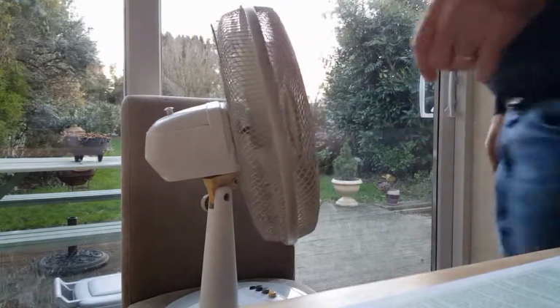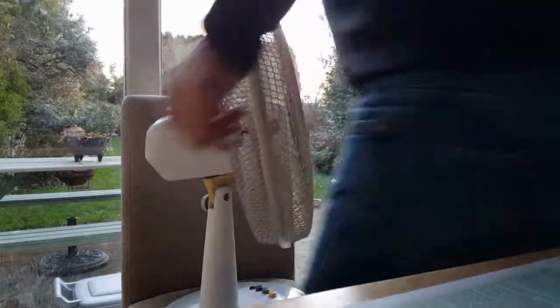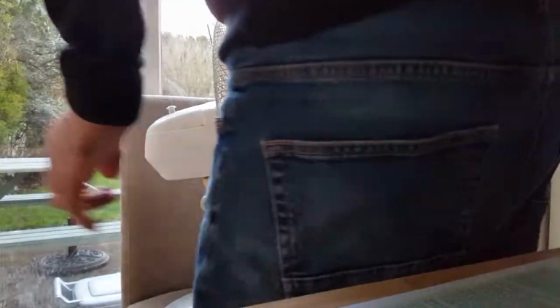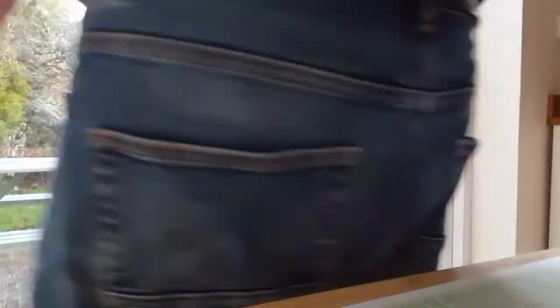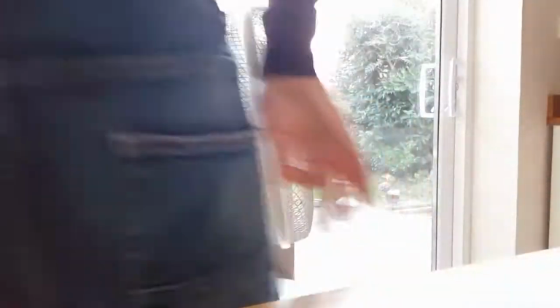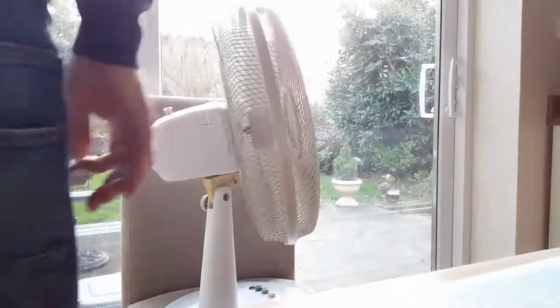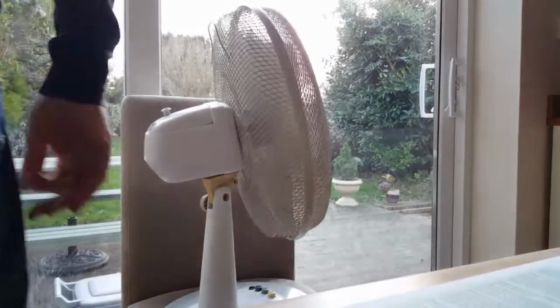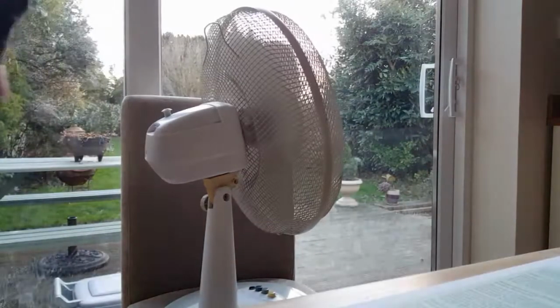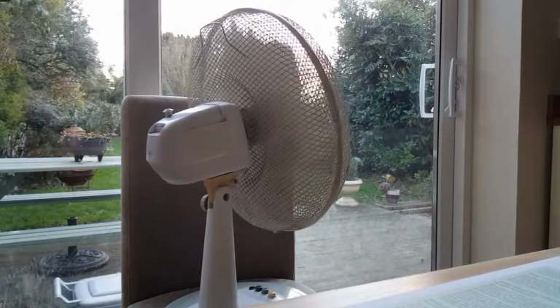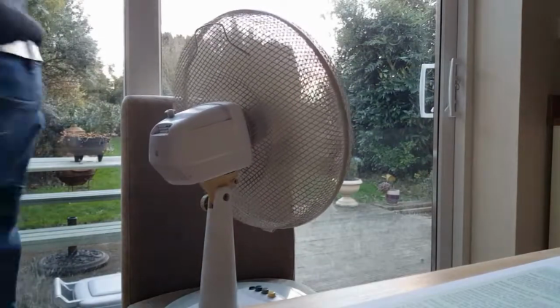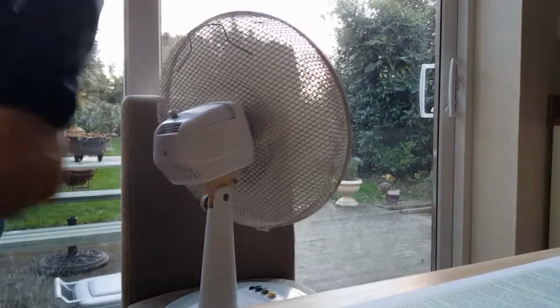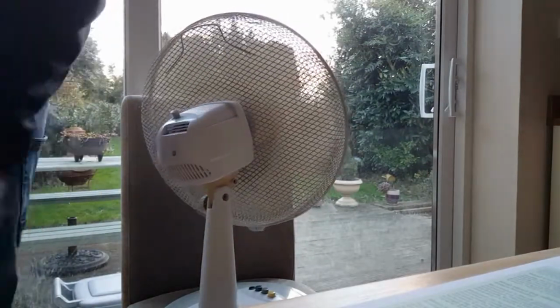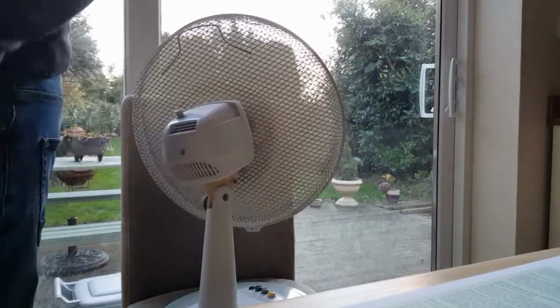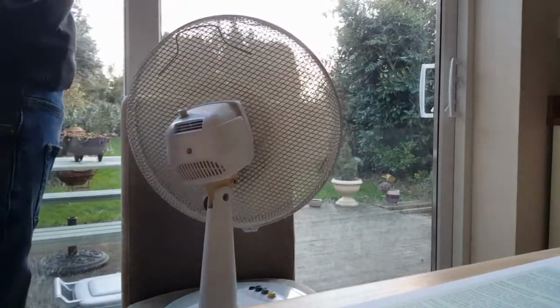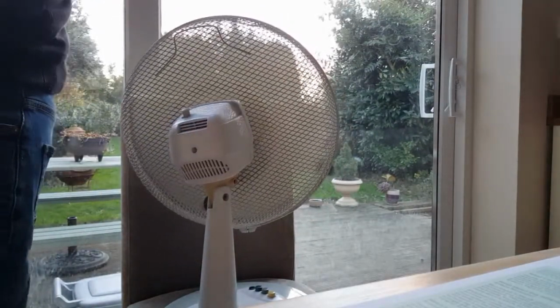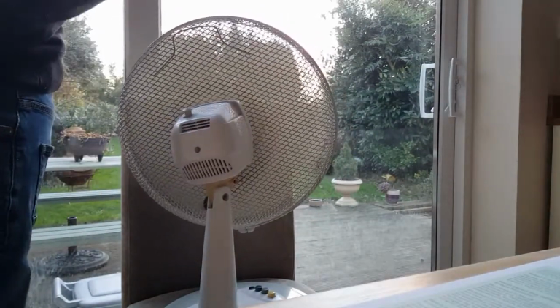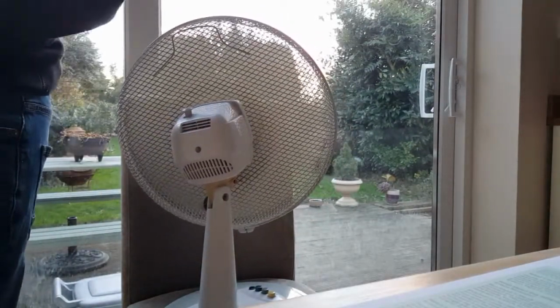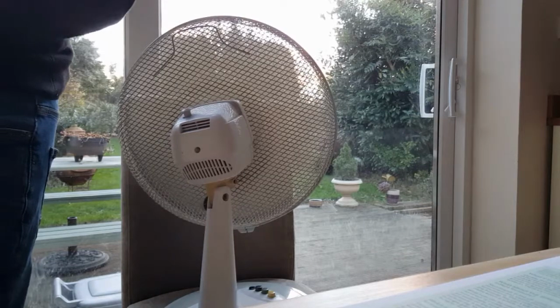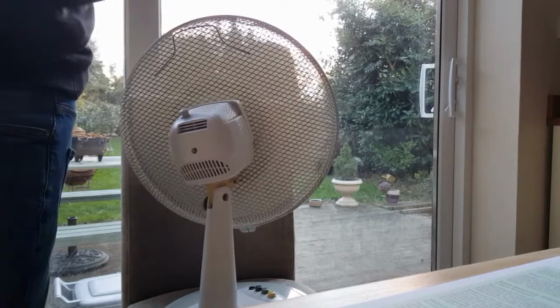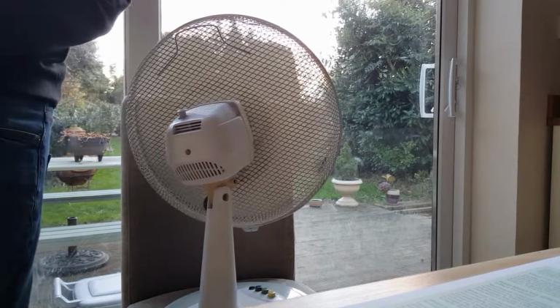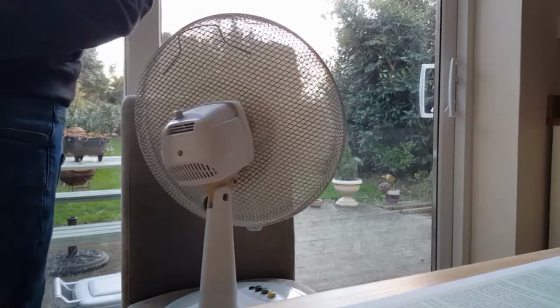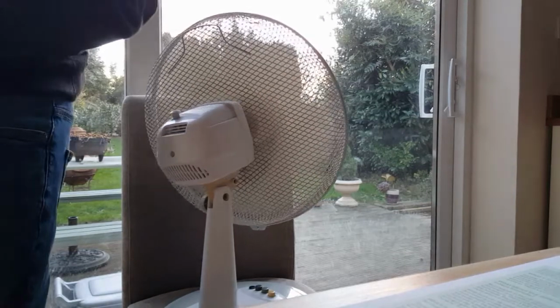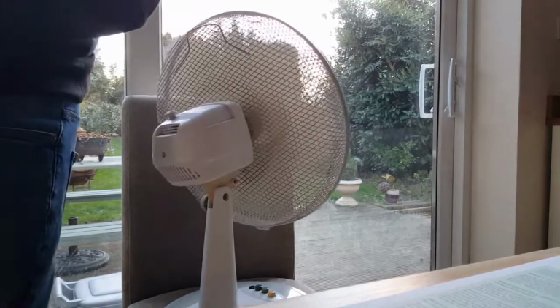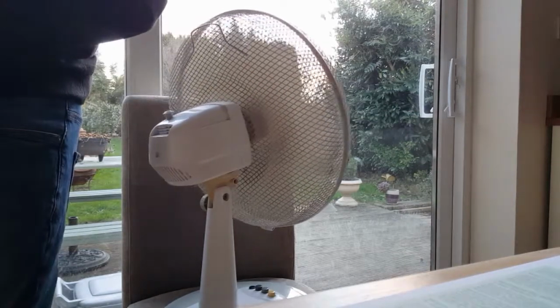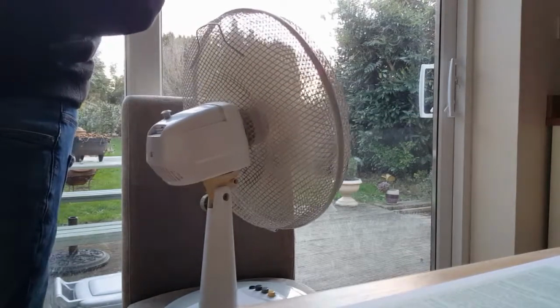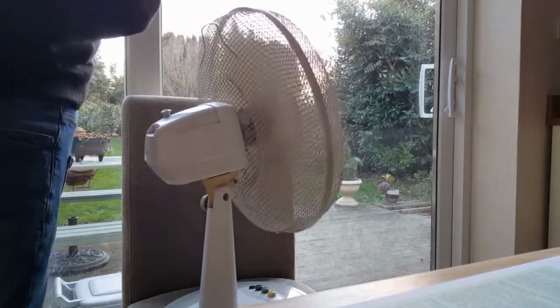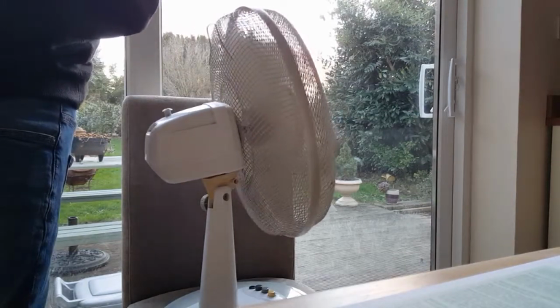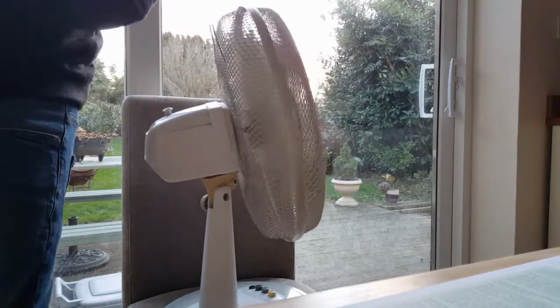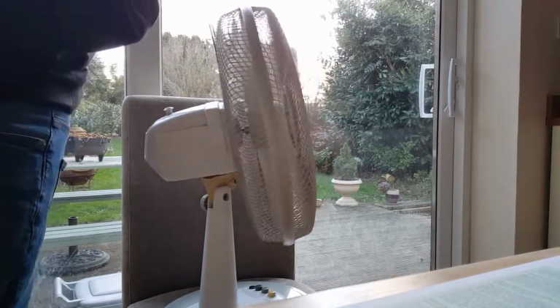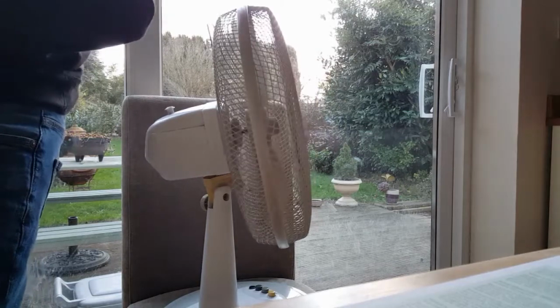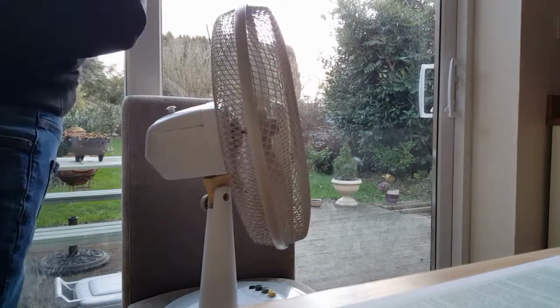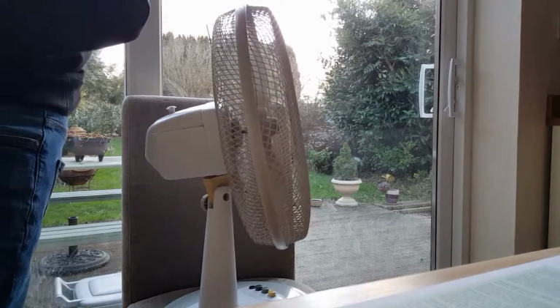And then we just certainly come behind the fan, lift ourselves into position. And when we drop a beauty, everyone in the office will get it. There will be no one left standing, which is why I call it the Daisy Cutter.